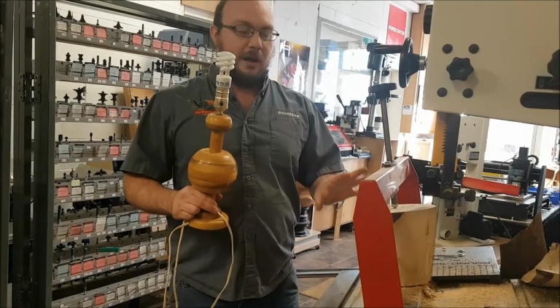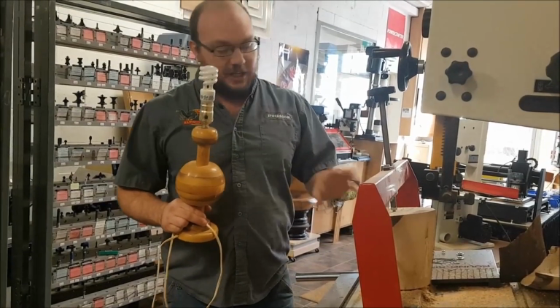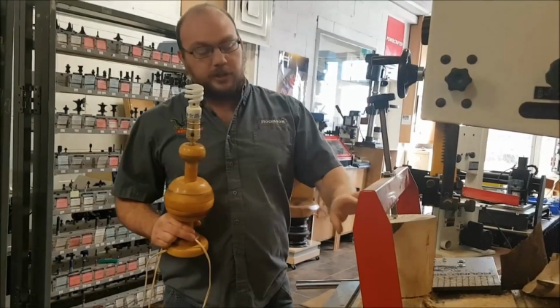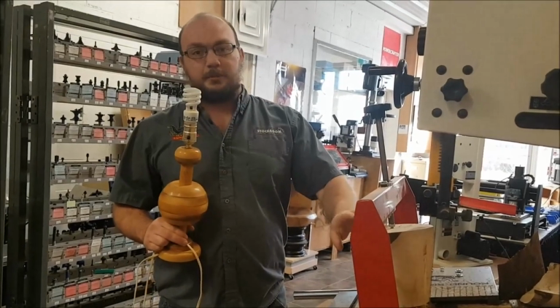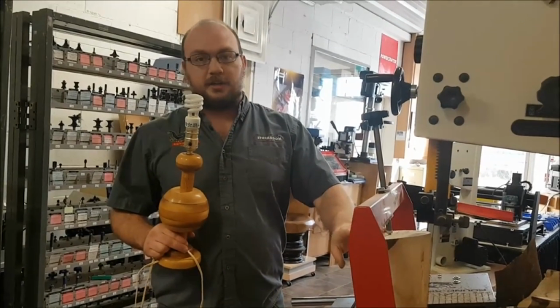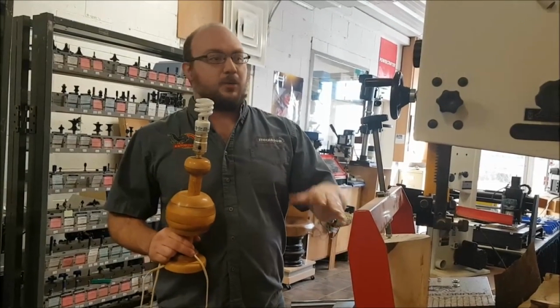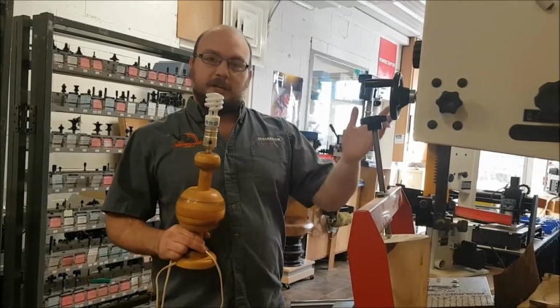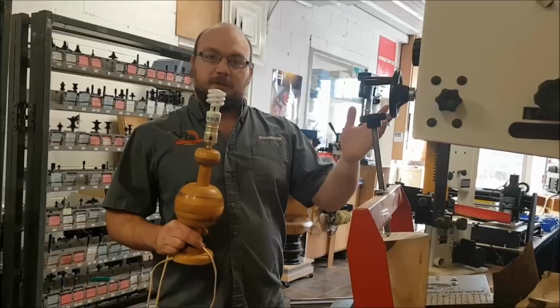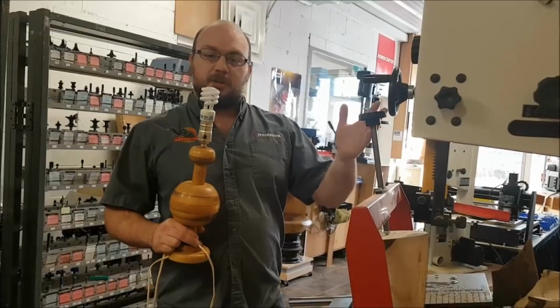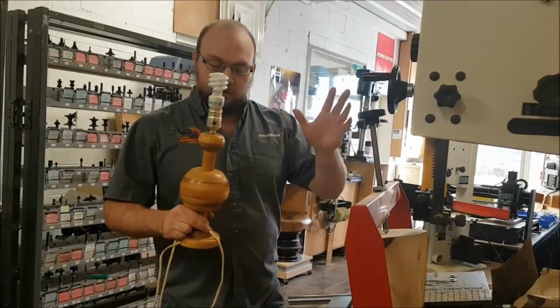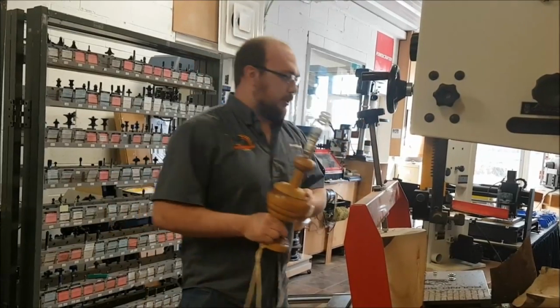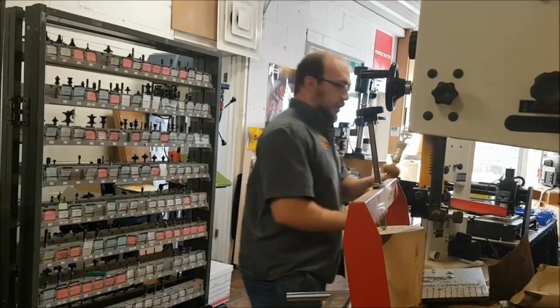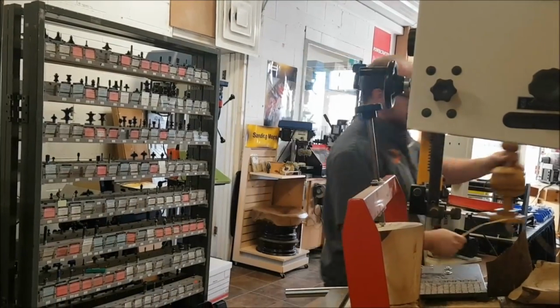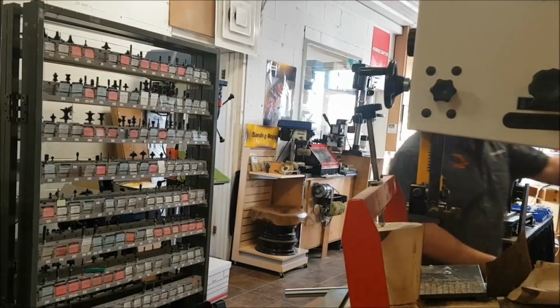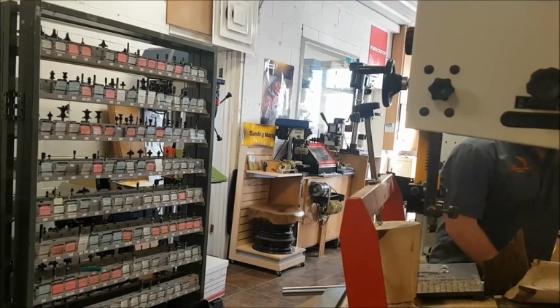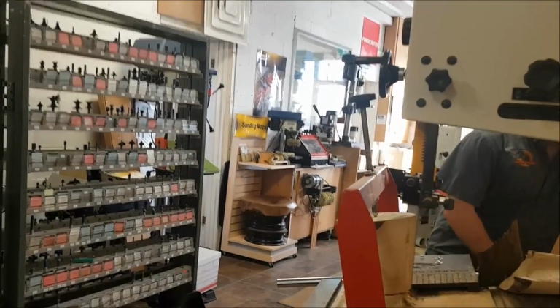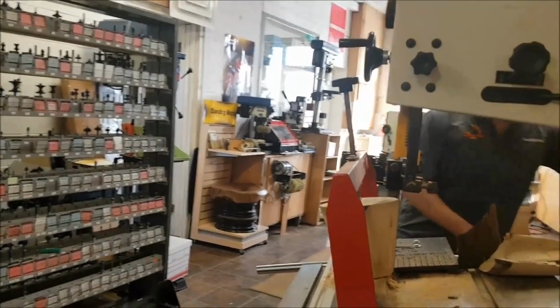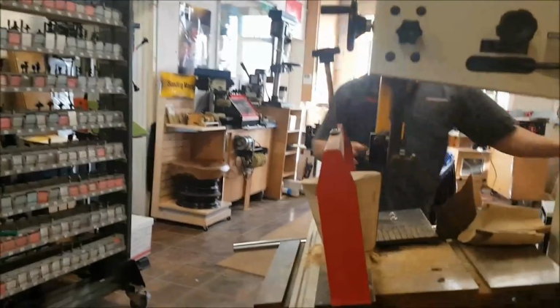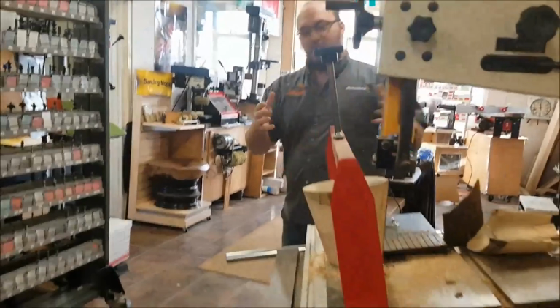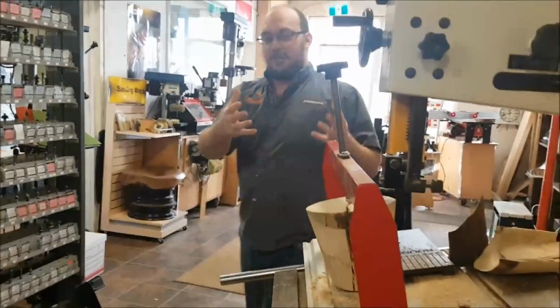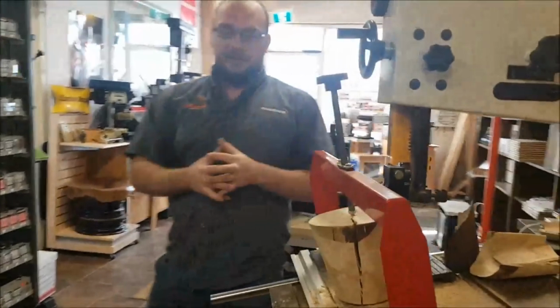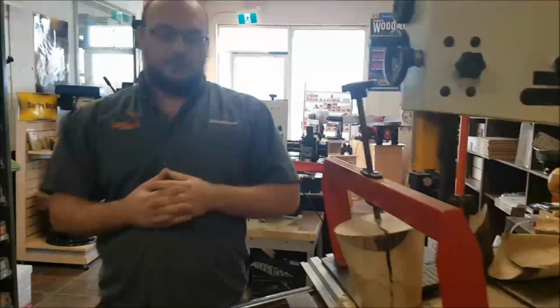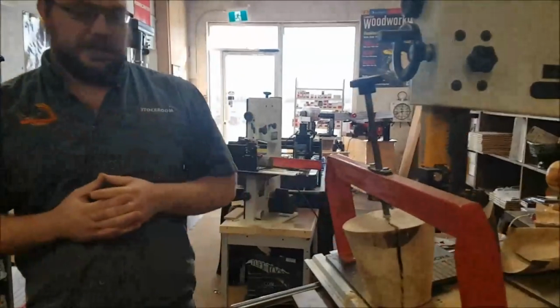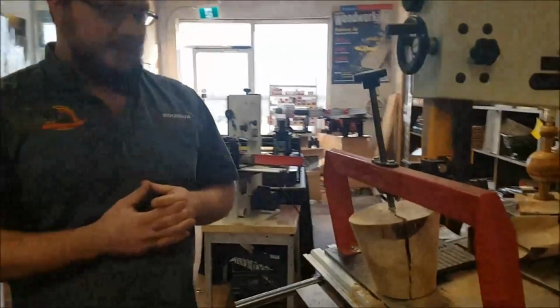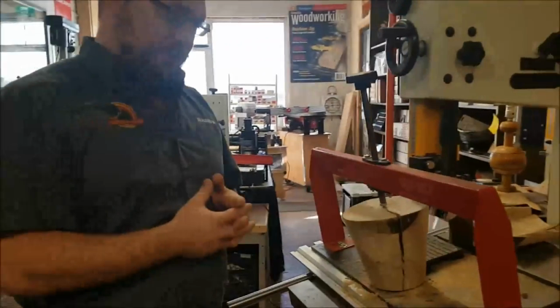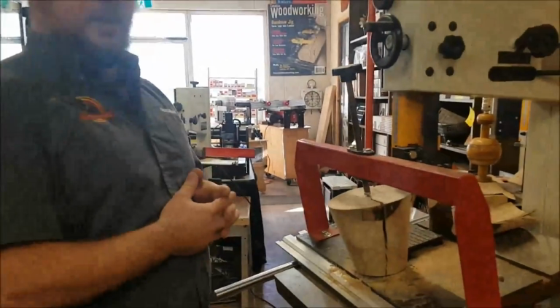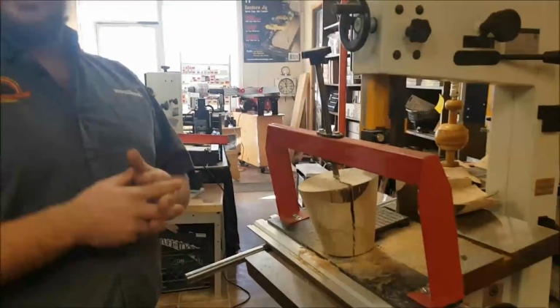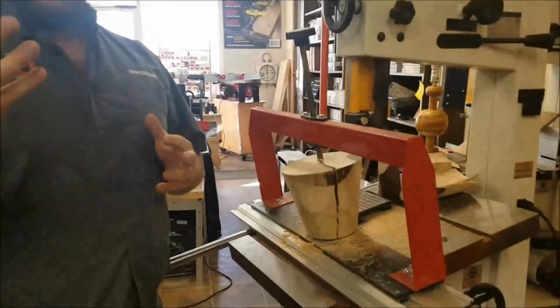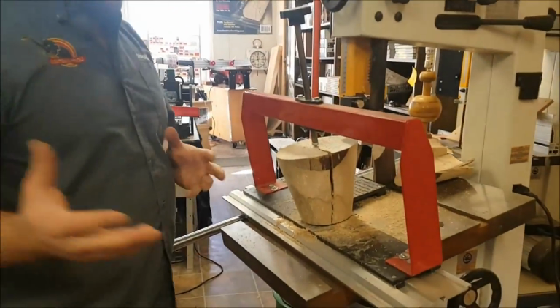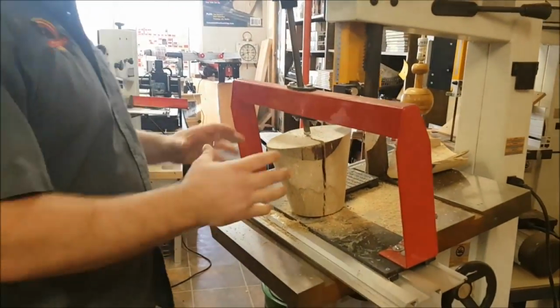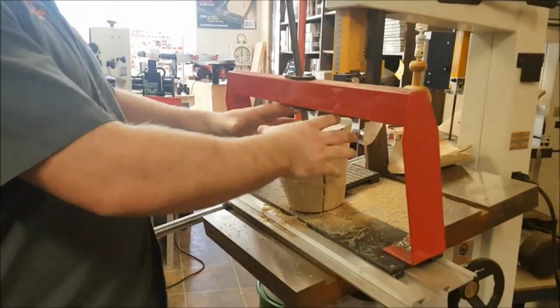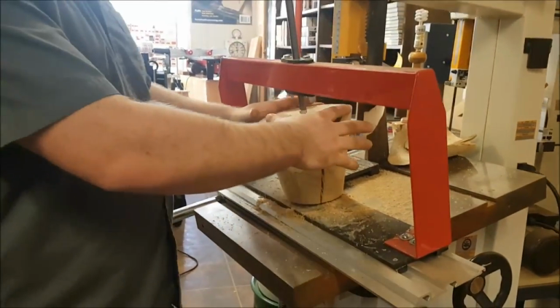I'm going to make a wooden lampshade with a bandsaw. The way to make a wooden lampshade with a bandsaw is essentially we're going to cut a veneer in a circle.